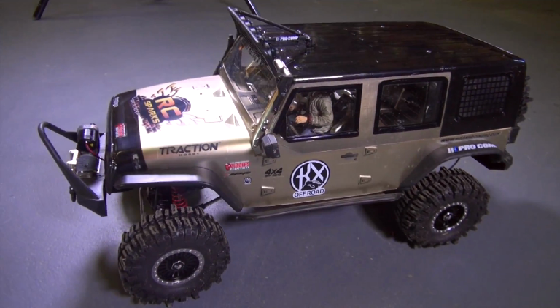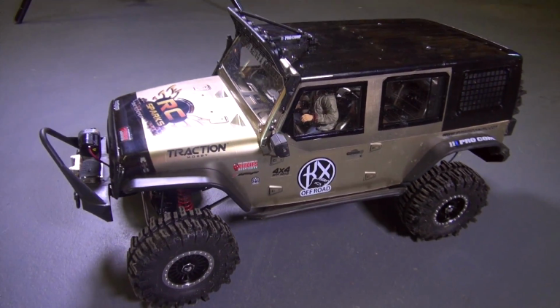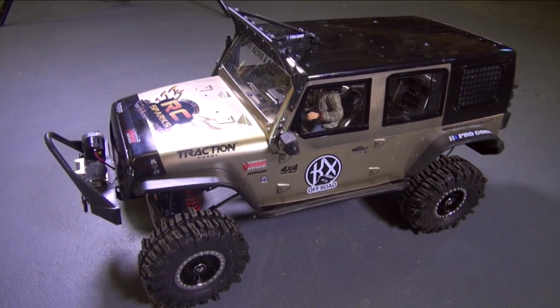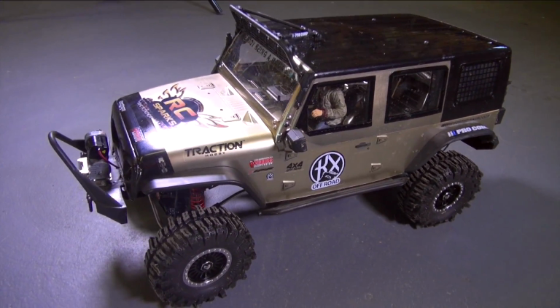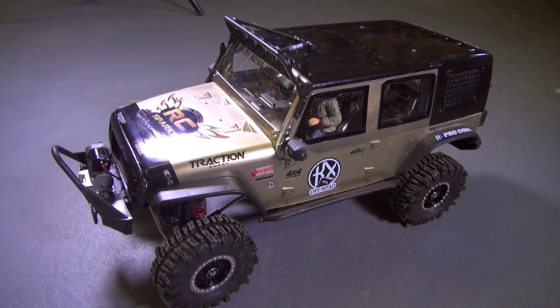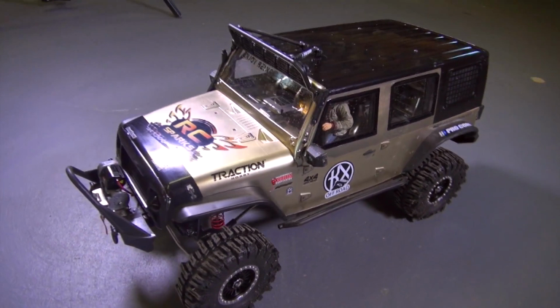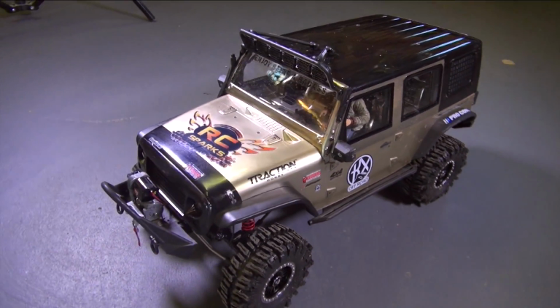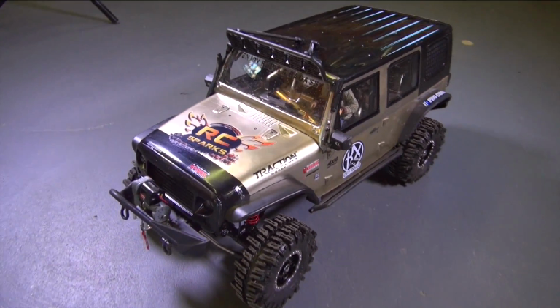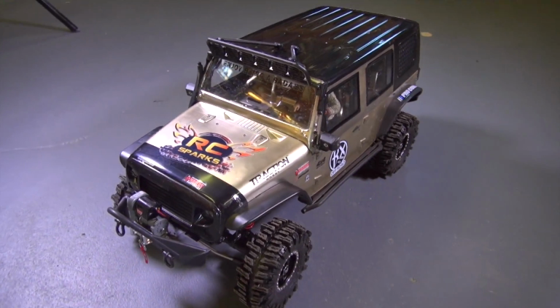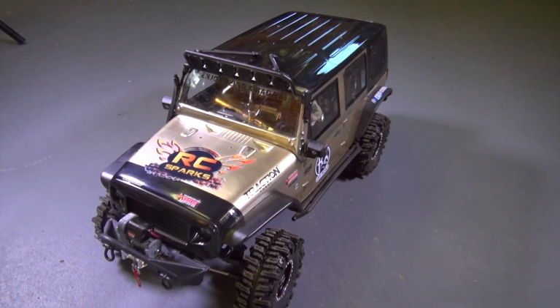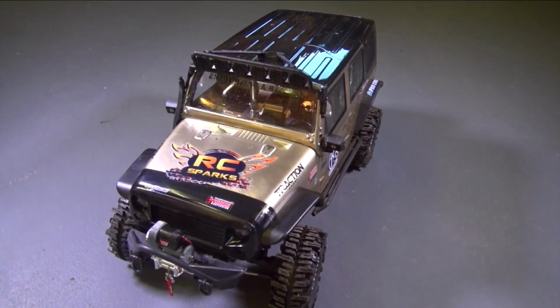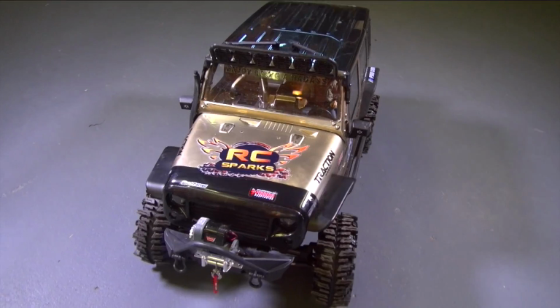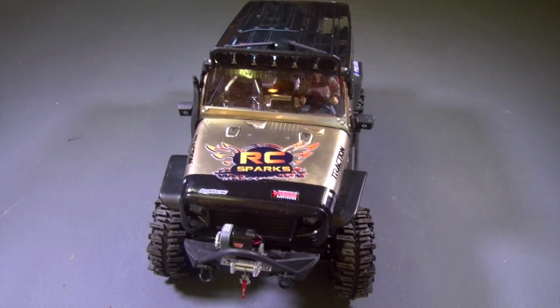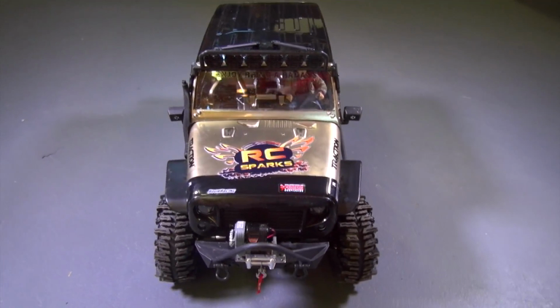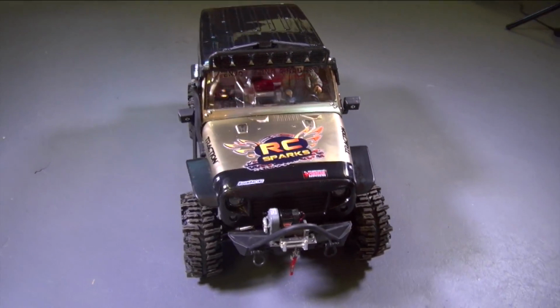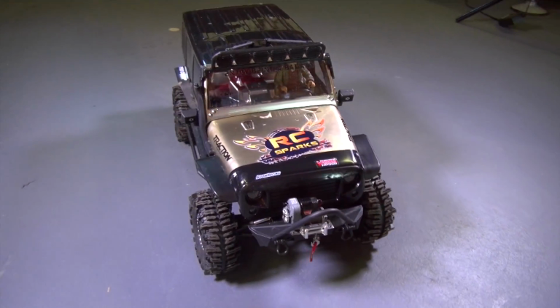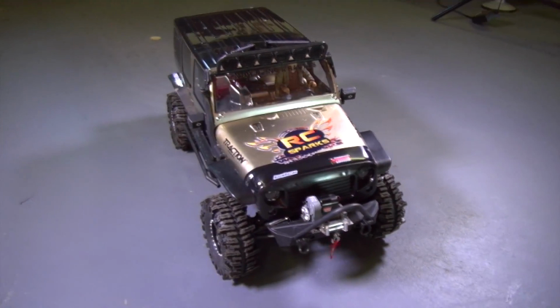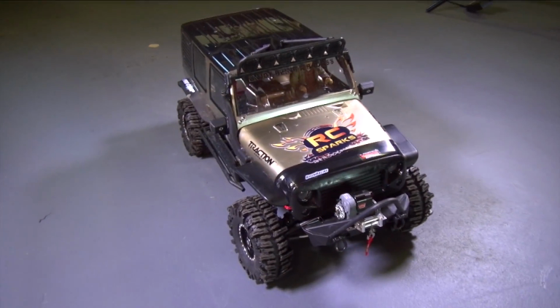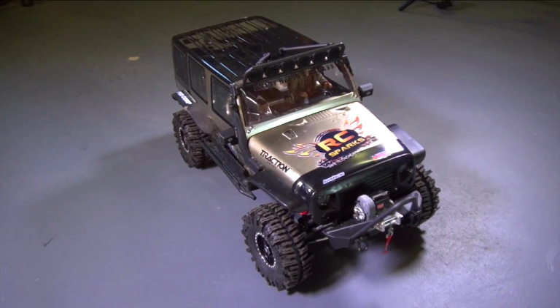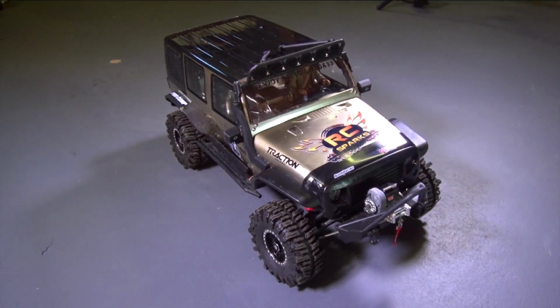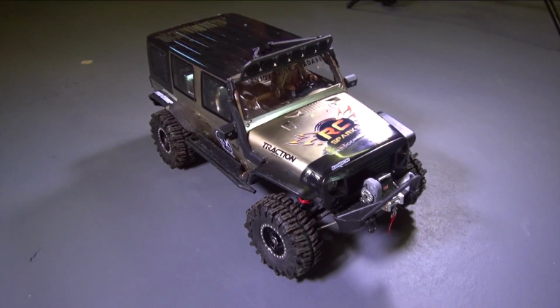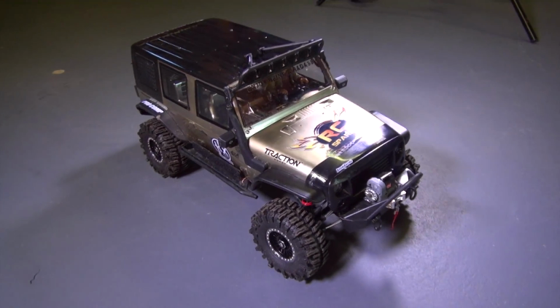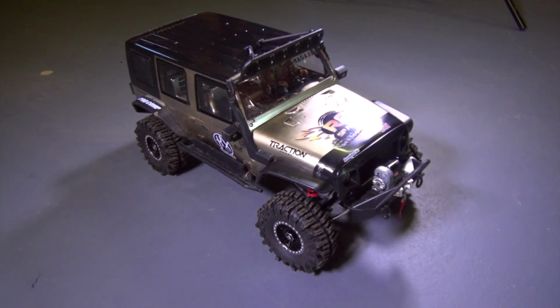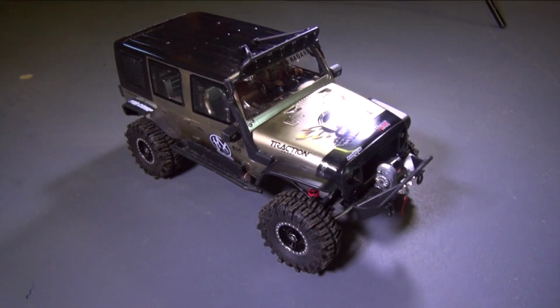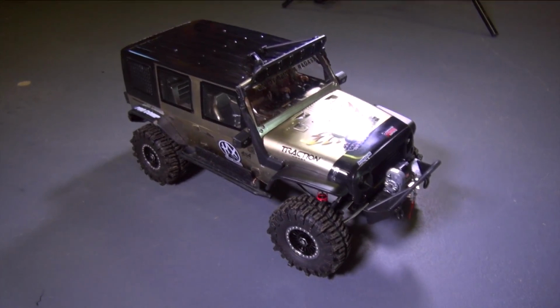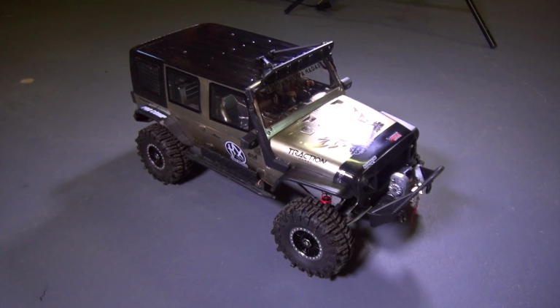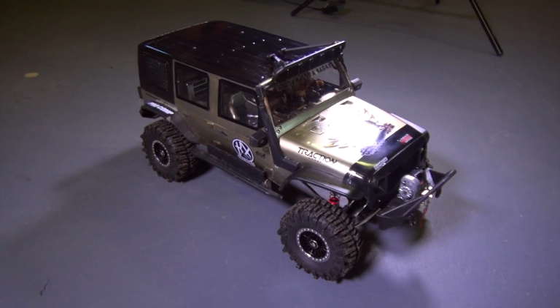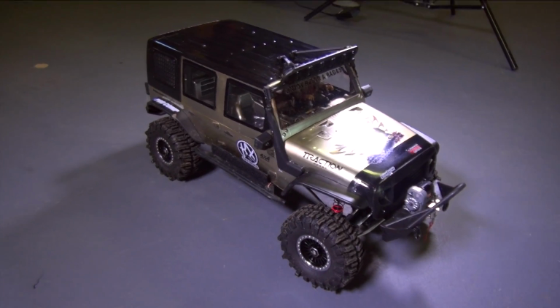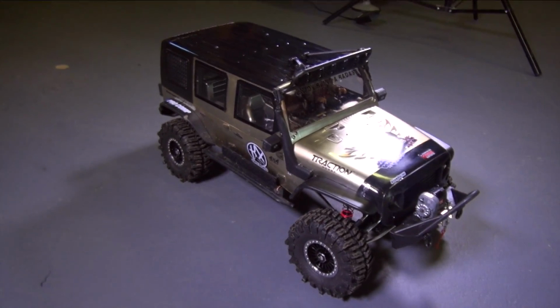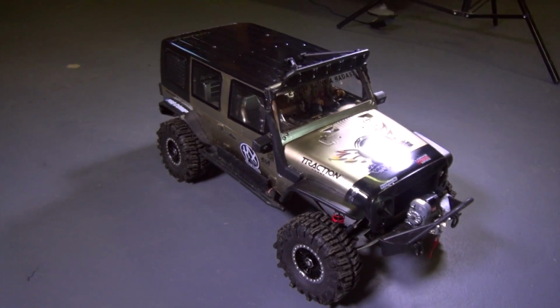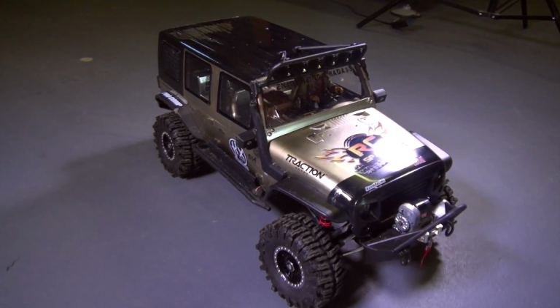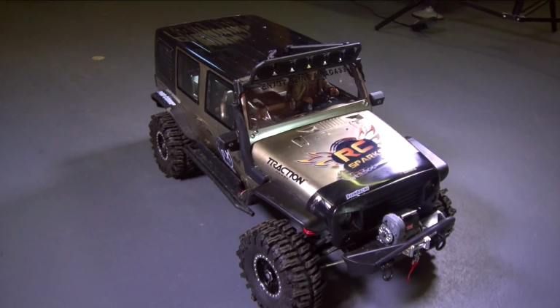RCSparks, can you put it beside an Axial SCX10? Can you put it beside a Traxxas TRX4? Can you put it beside the HPI Venture? And the answer is yes. I'm gonna do as many as I can for you today.